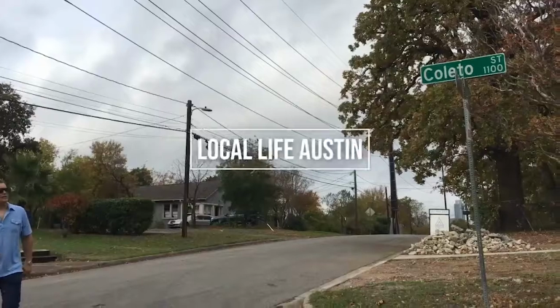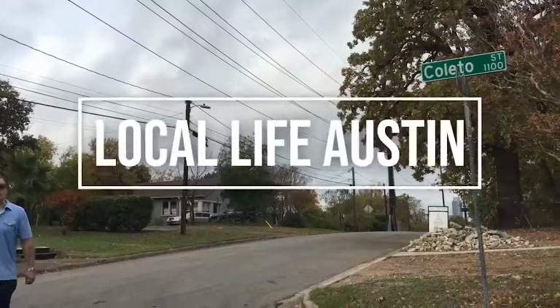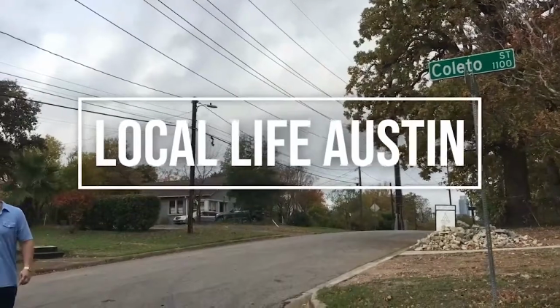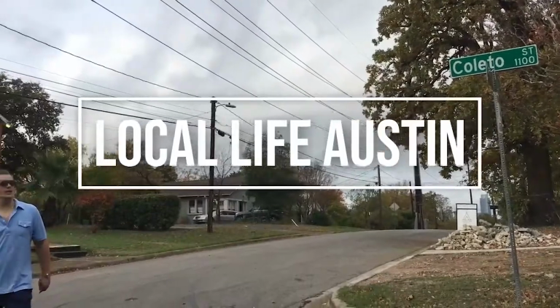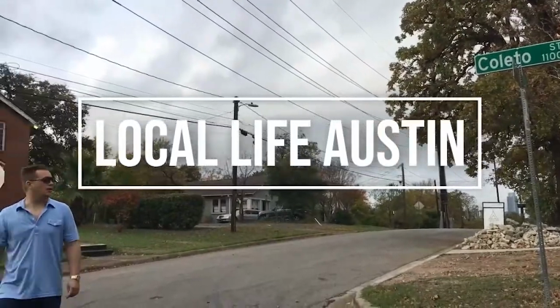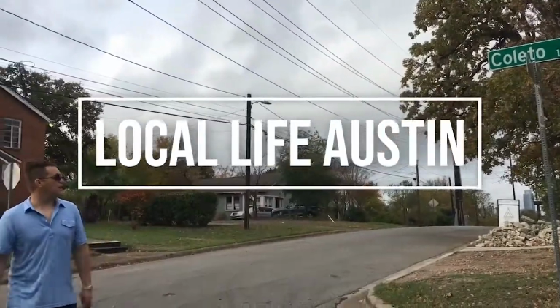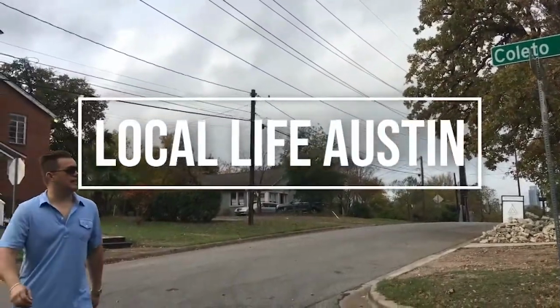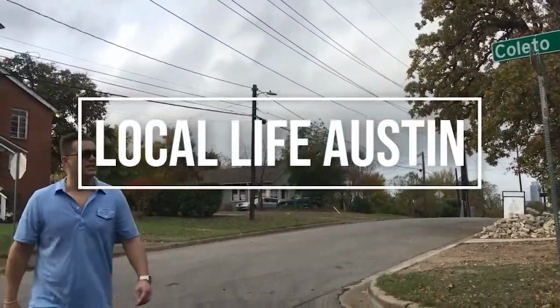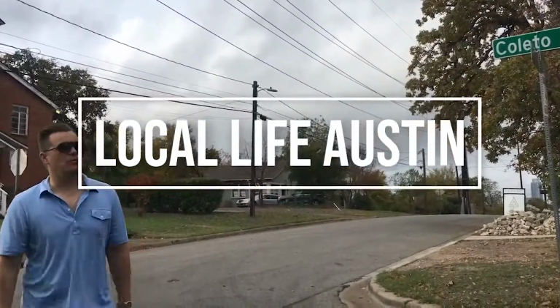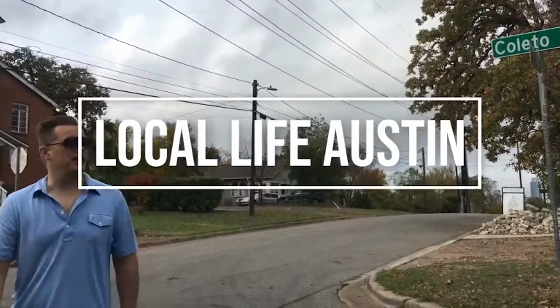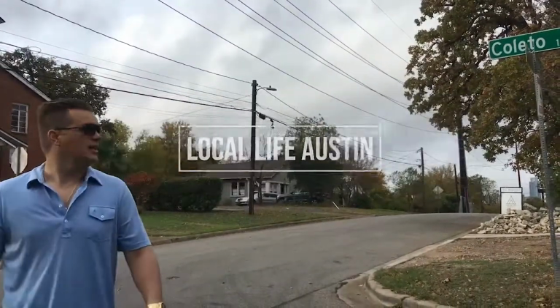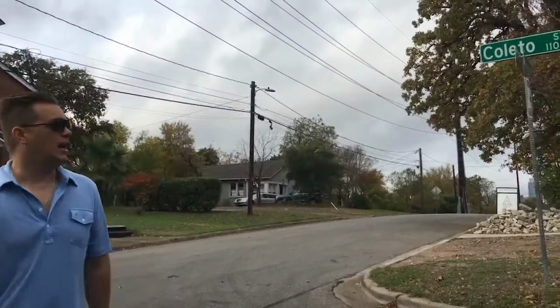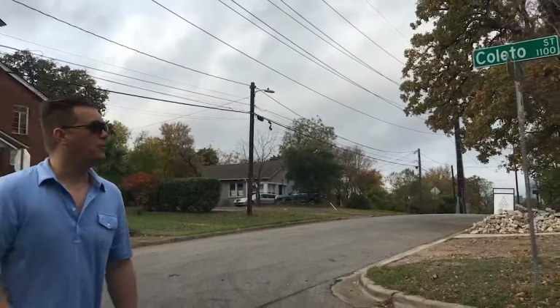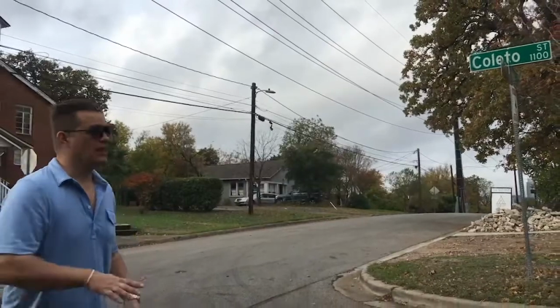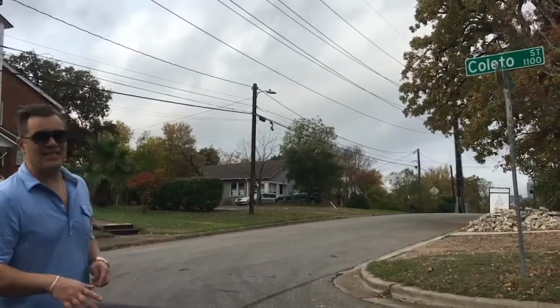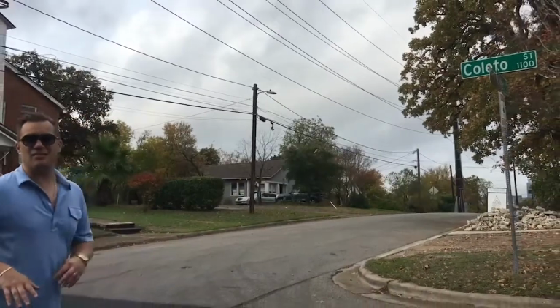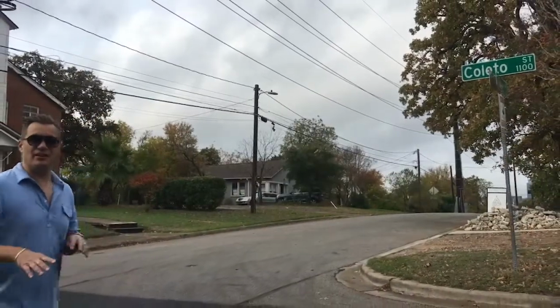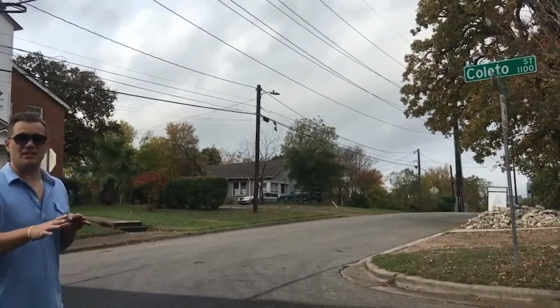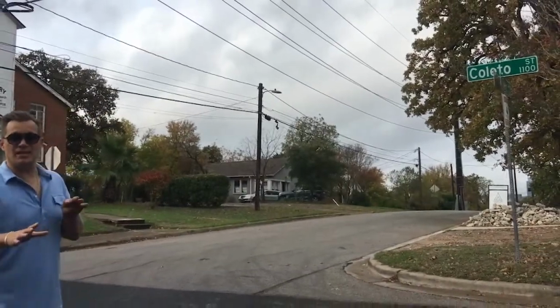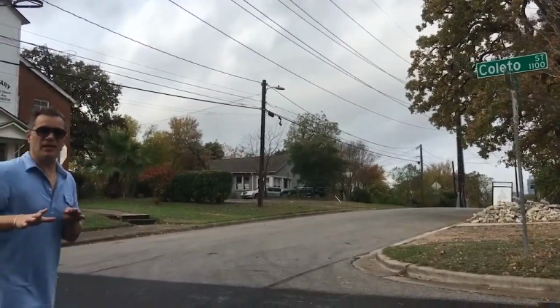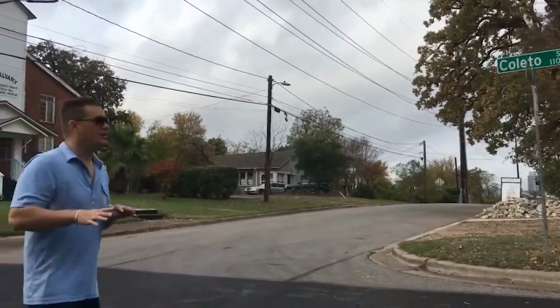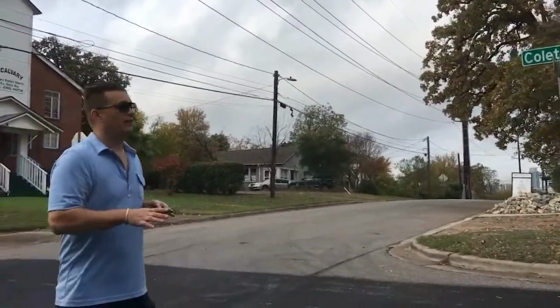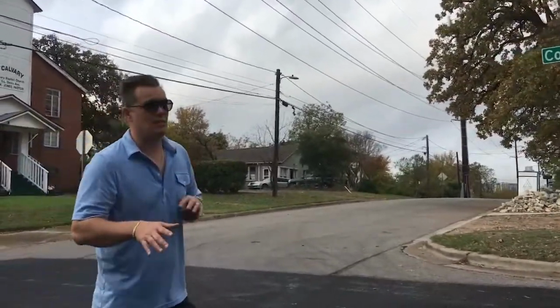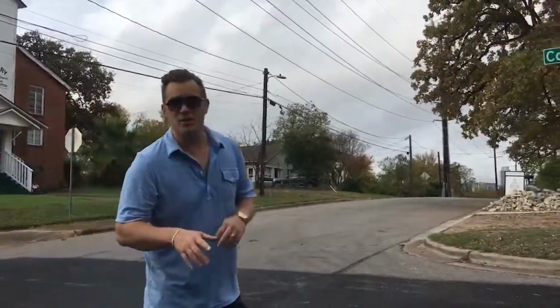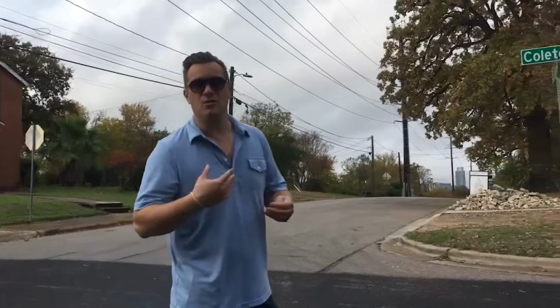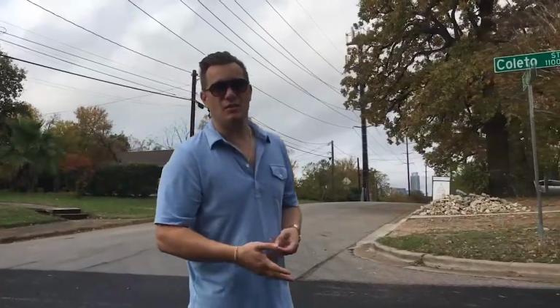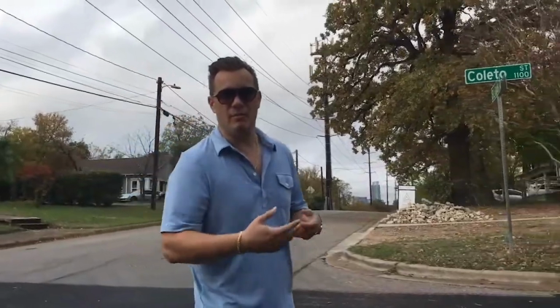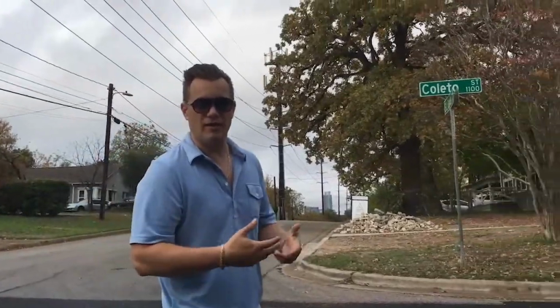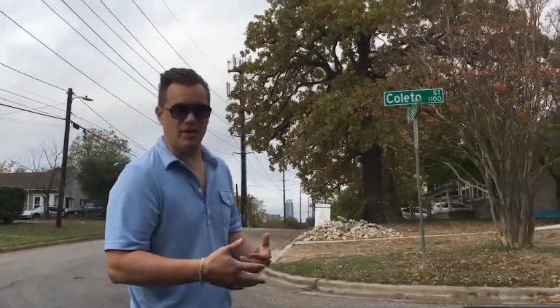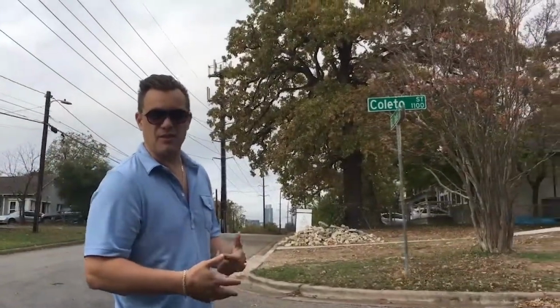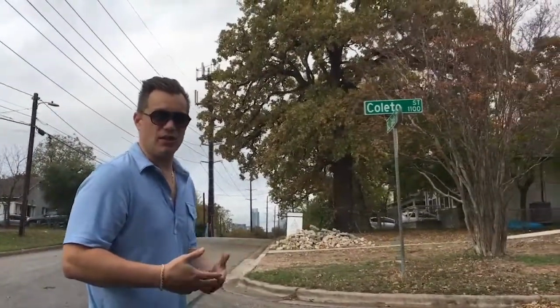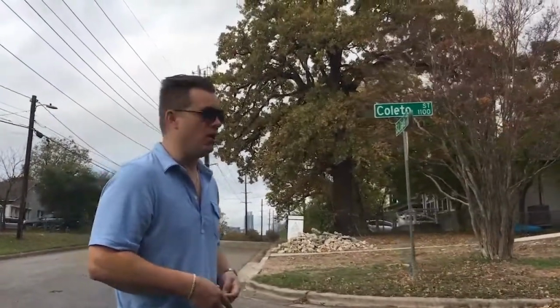We are checking in on our S.L. Davis and Coletto project. A lot of these houses over here in East Austin tend to be very similar, so I like to always point out the subtle differences of what's going on.